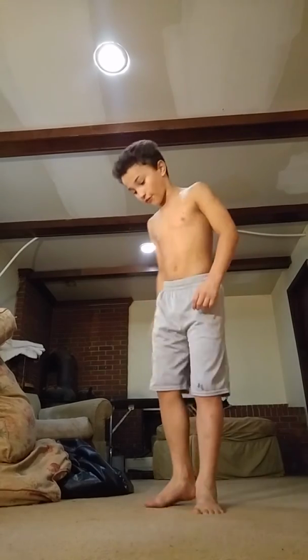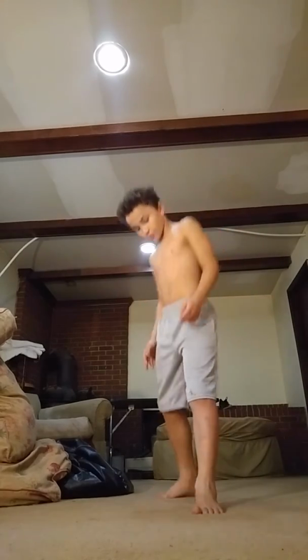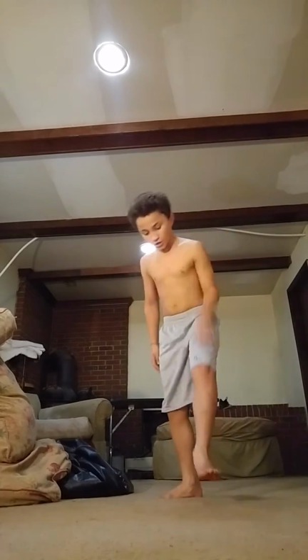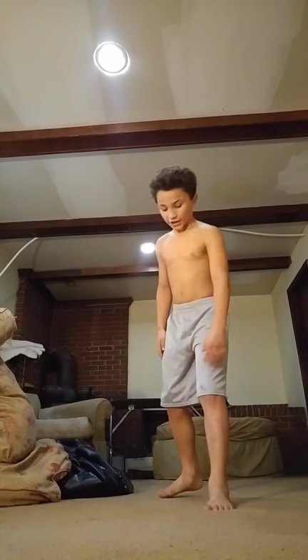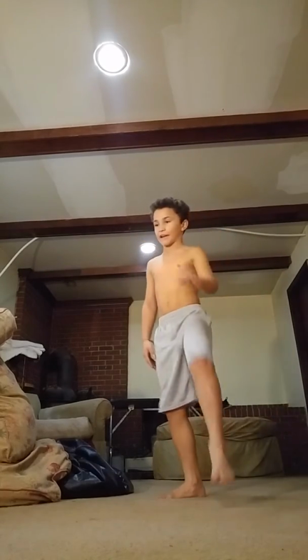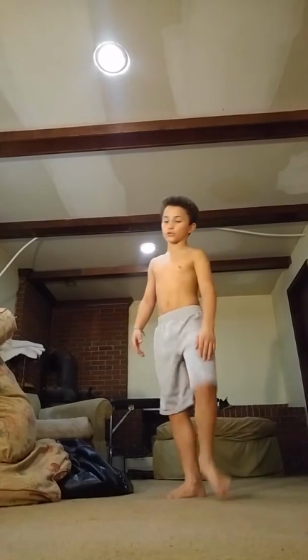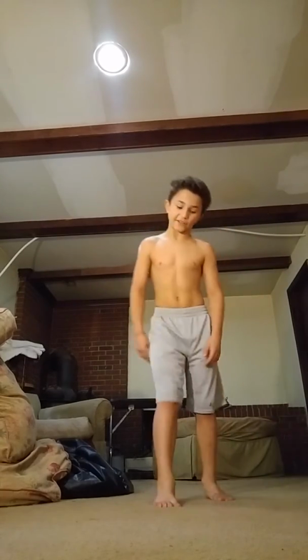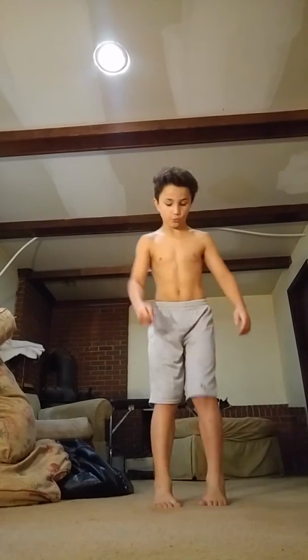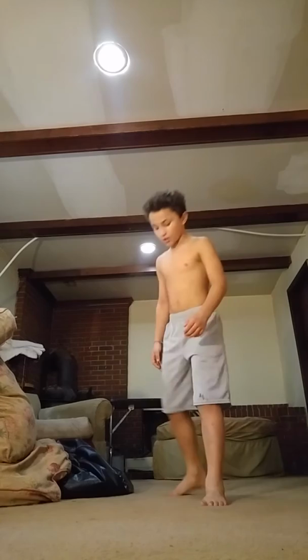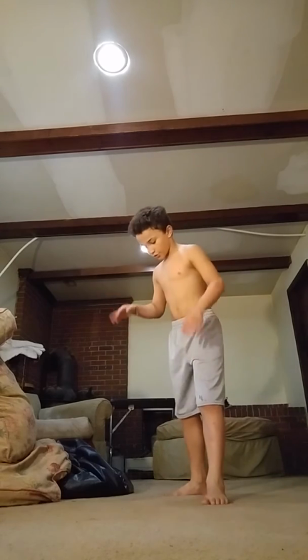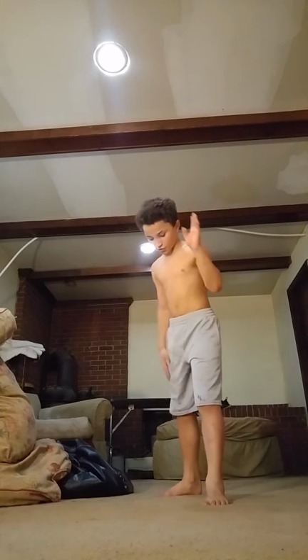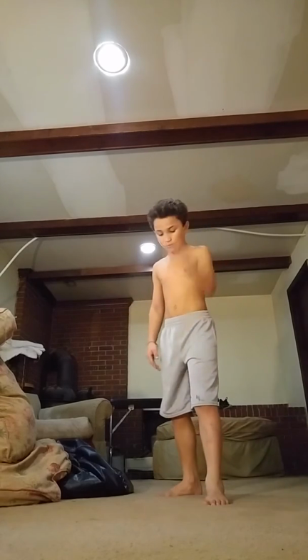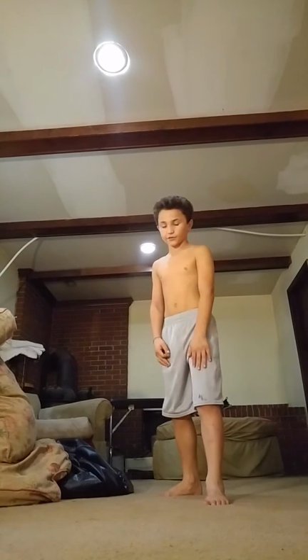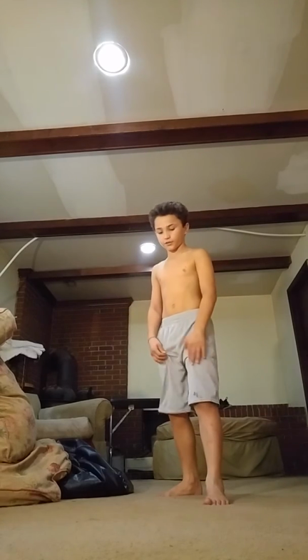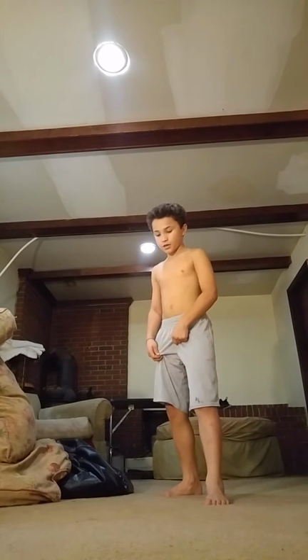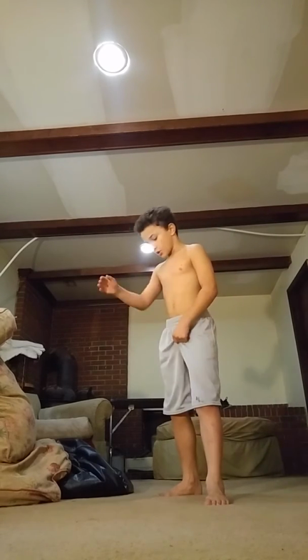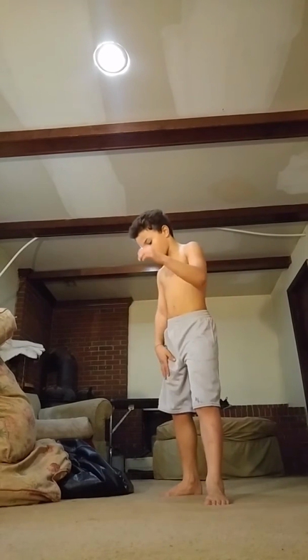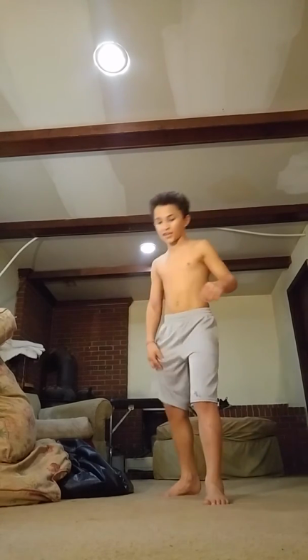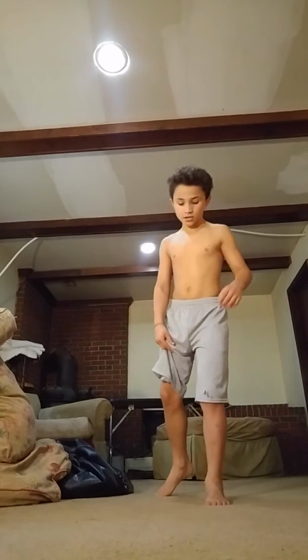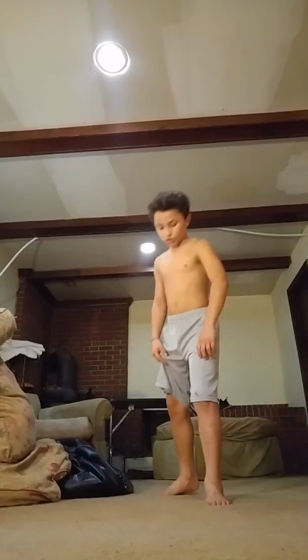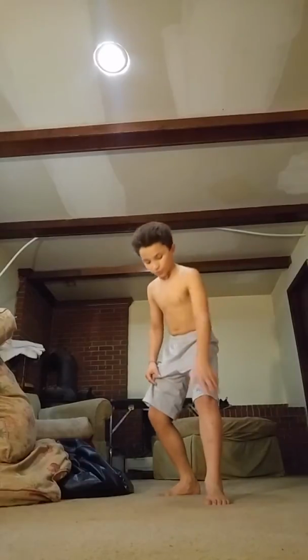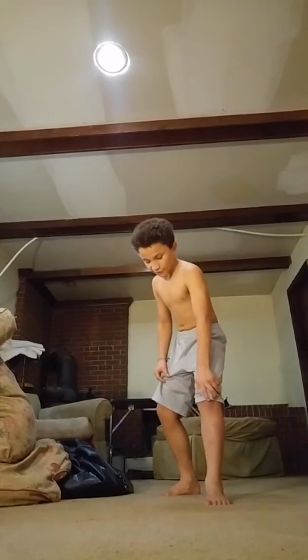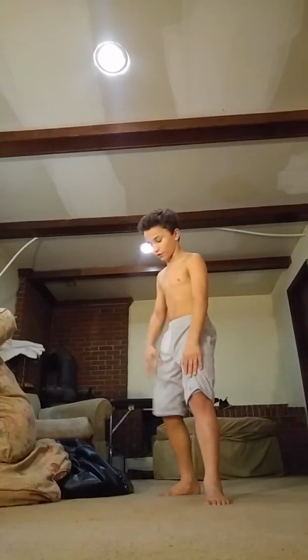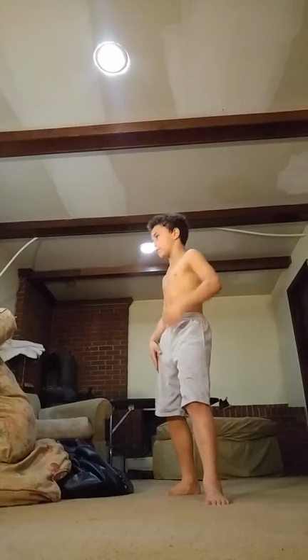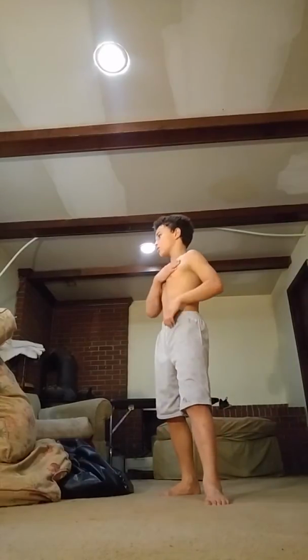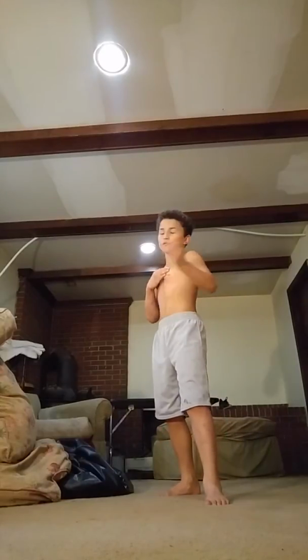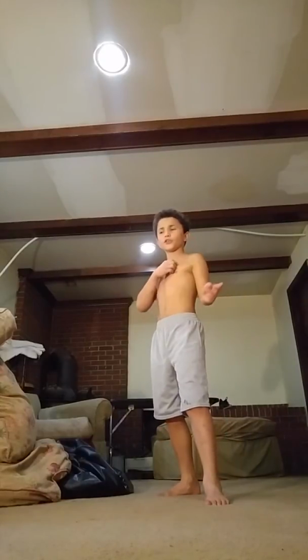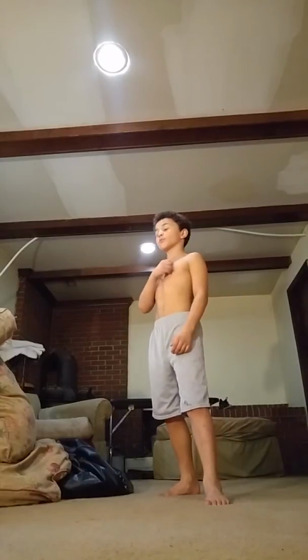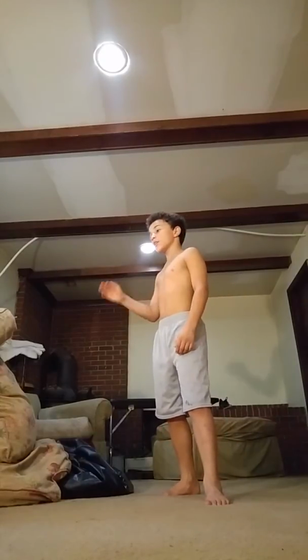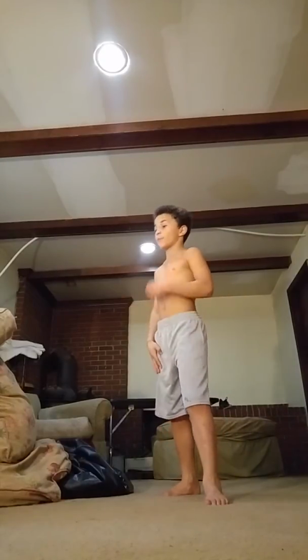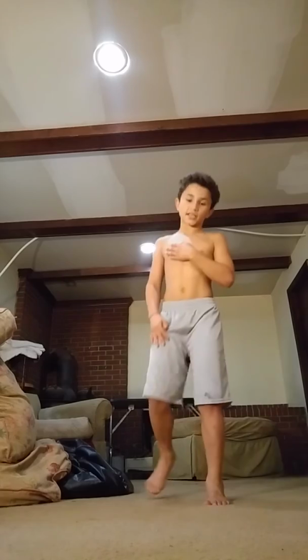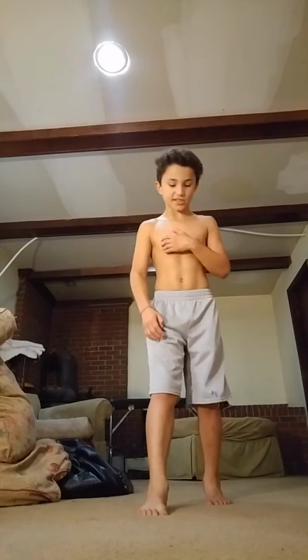So first, what you want to do — I use my right foot. You can use whatever foot you want, but use one foot in the back, one foot in the front. And whatever's in the back — so put one foot in front, one foot in back, whatever foot you feel comfortable with. The one in the back...